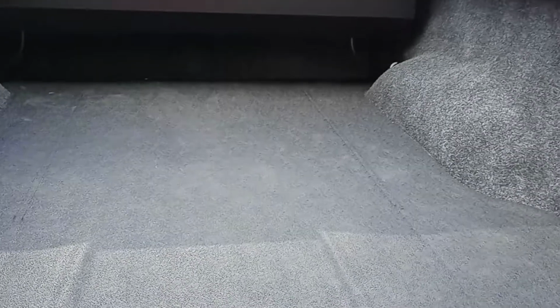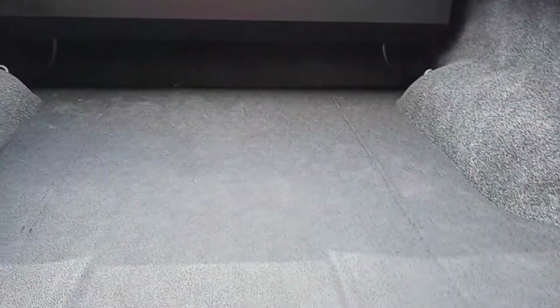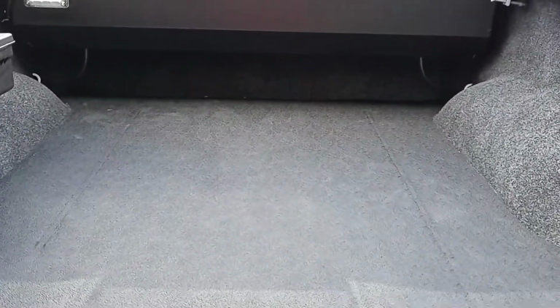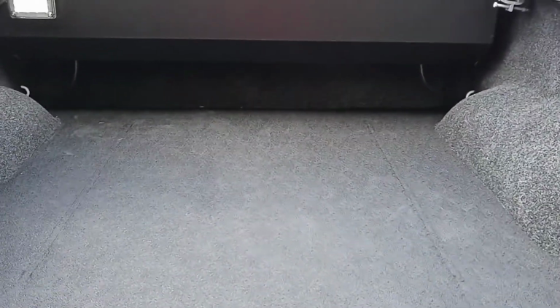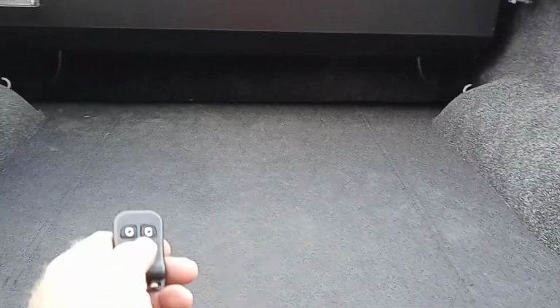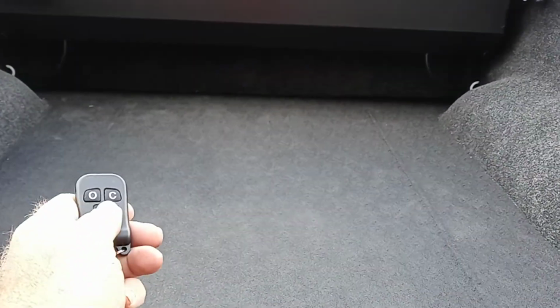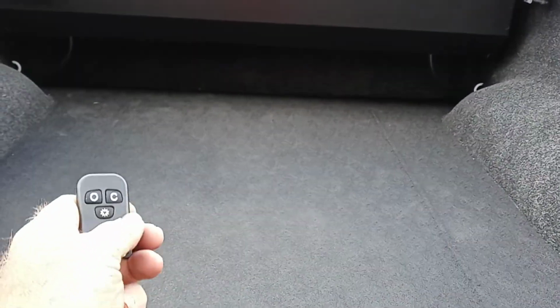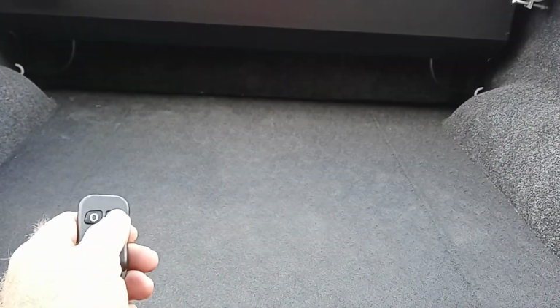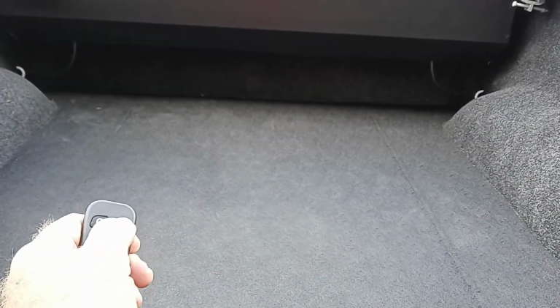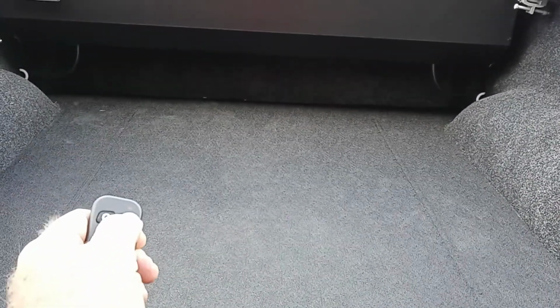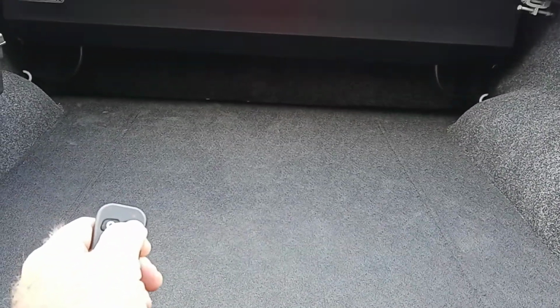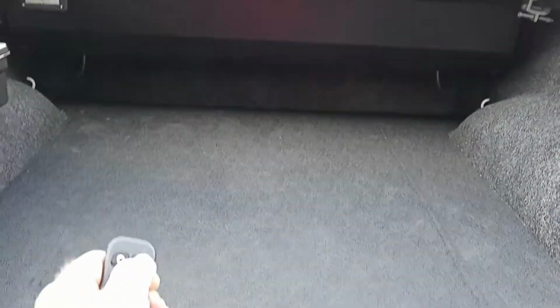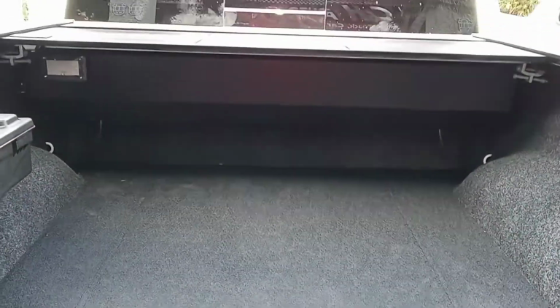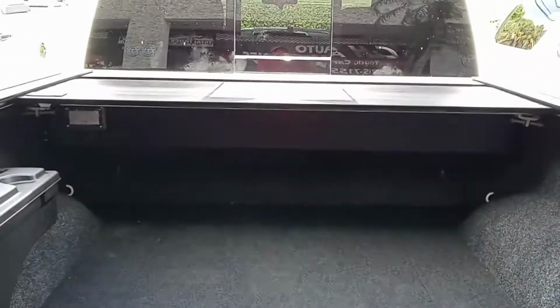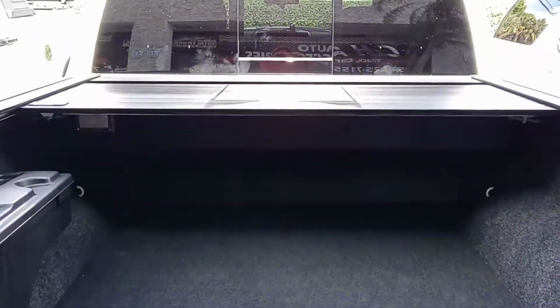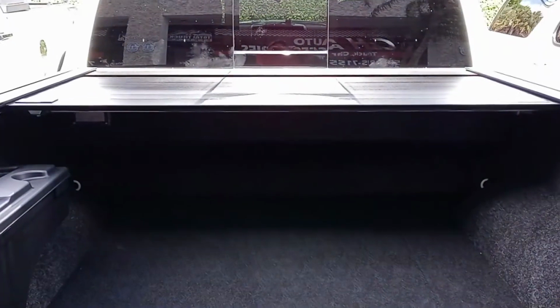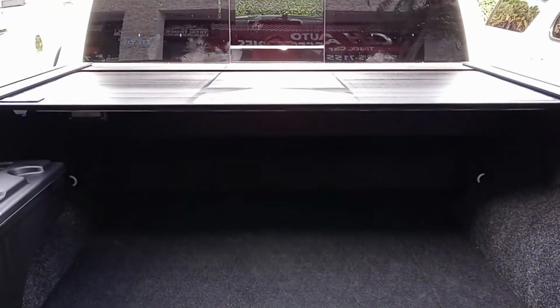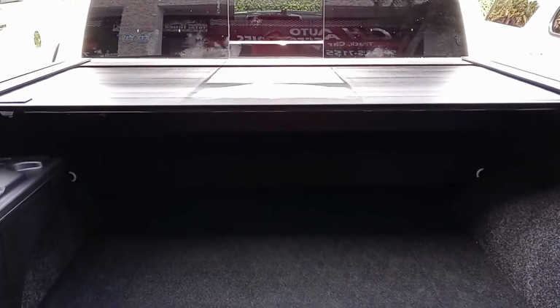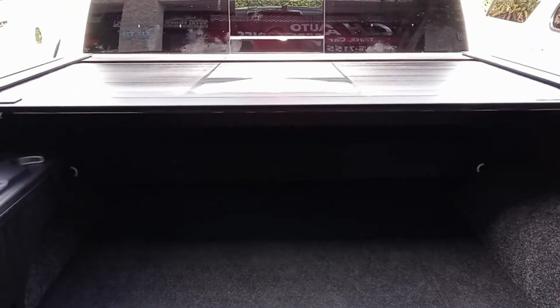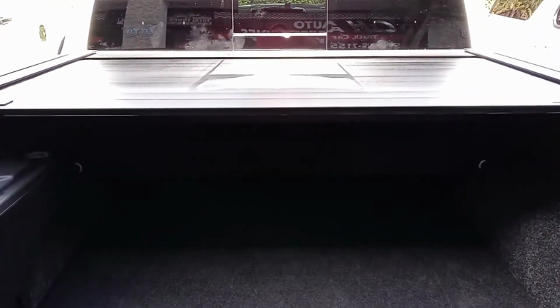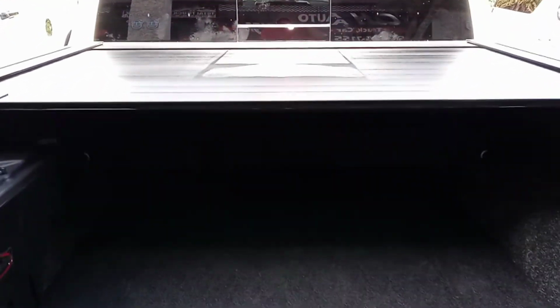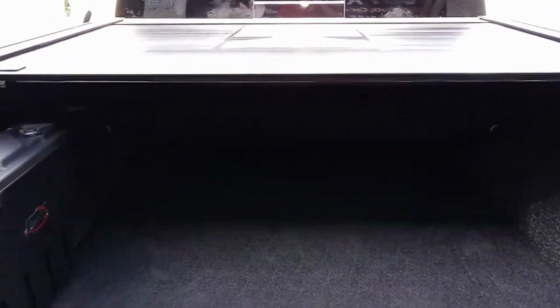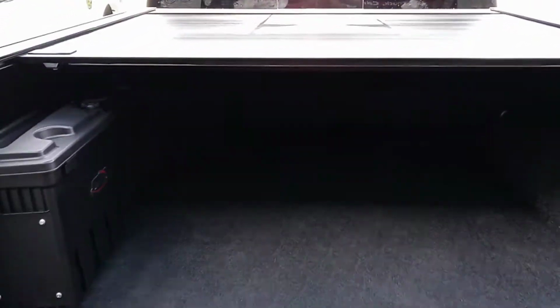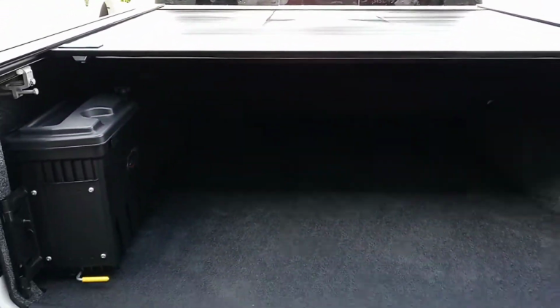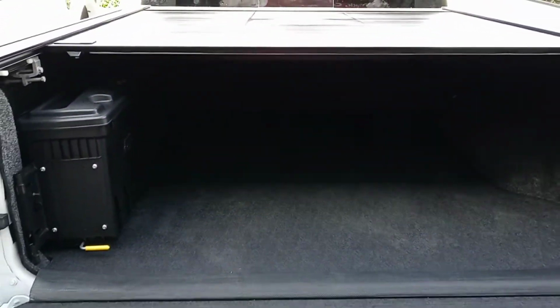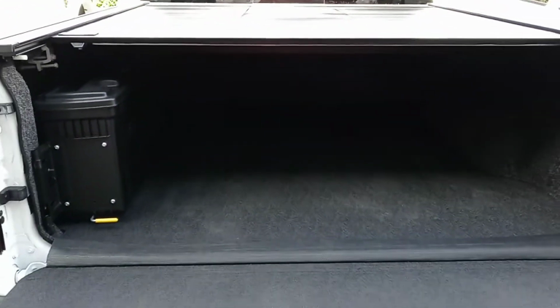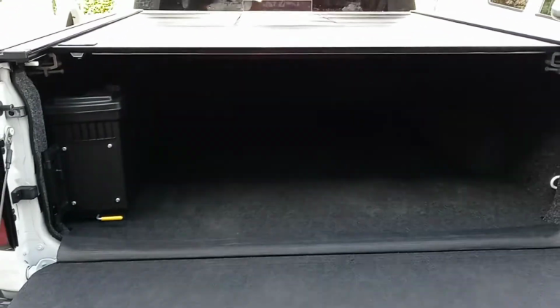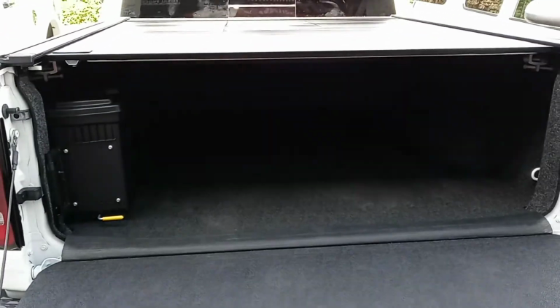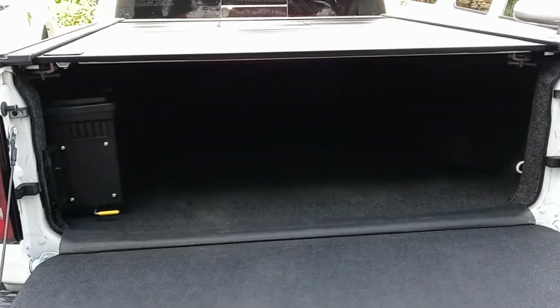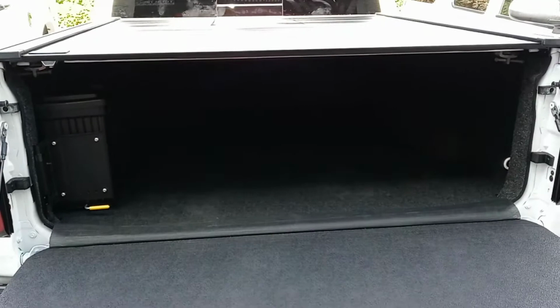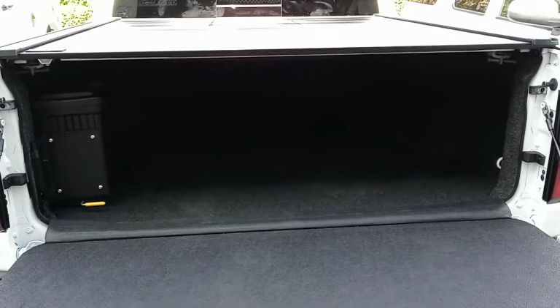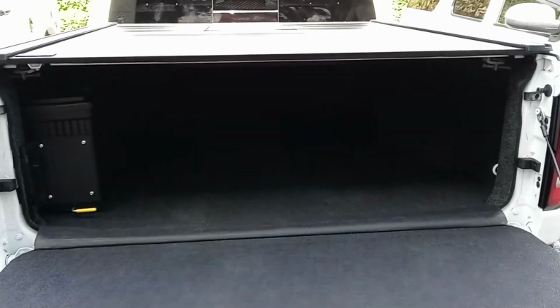My favorite thing — there's my light button. We hit the close. That is very convenient. Look at that. I just love that.